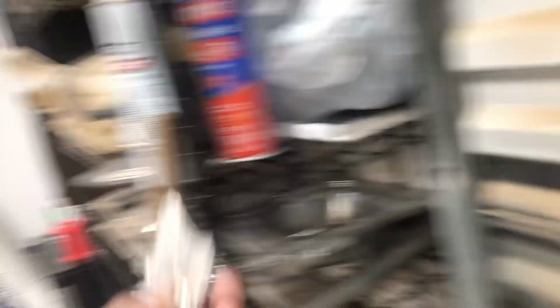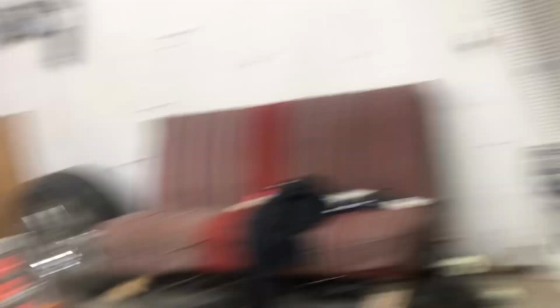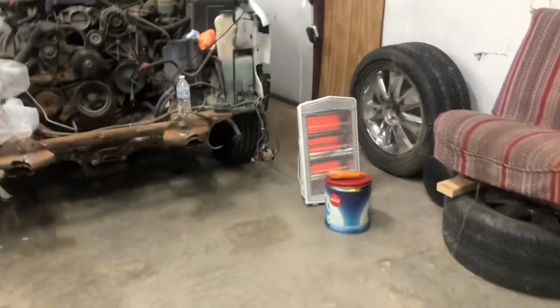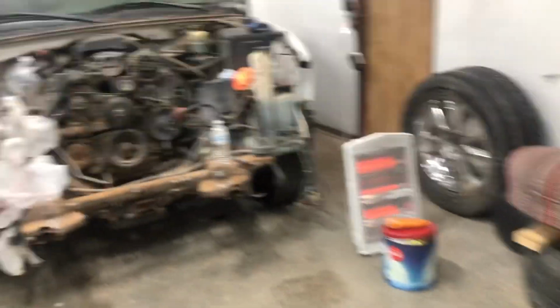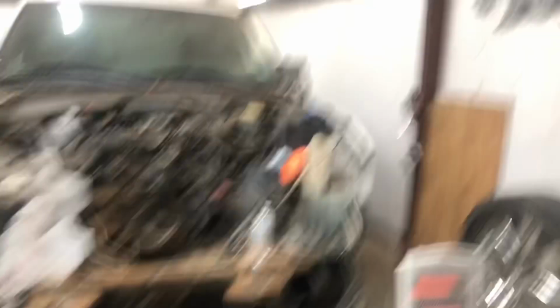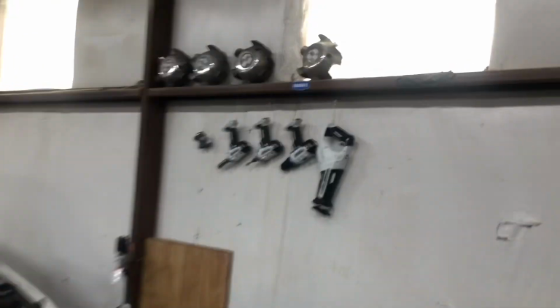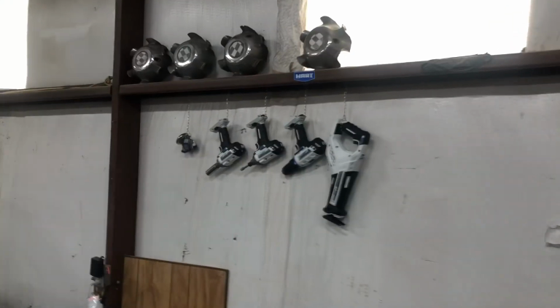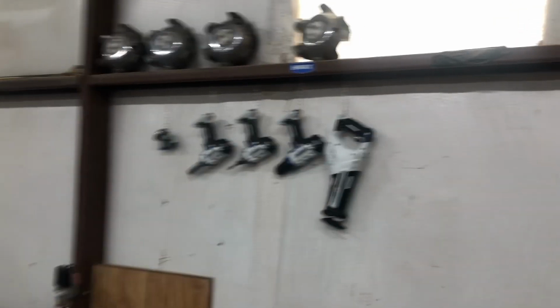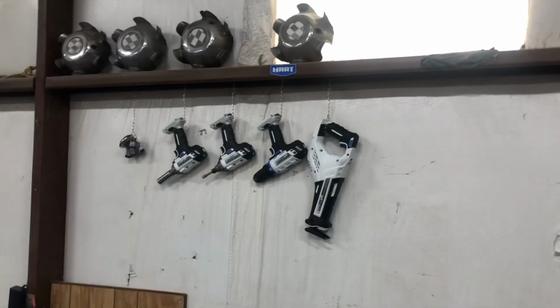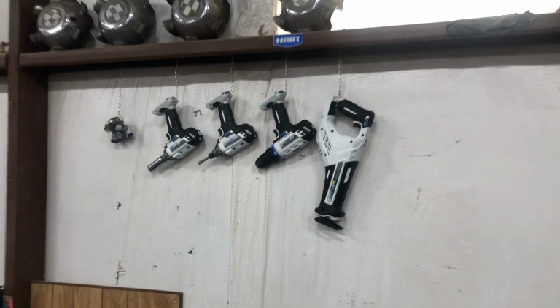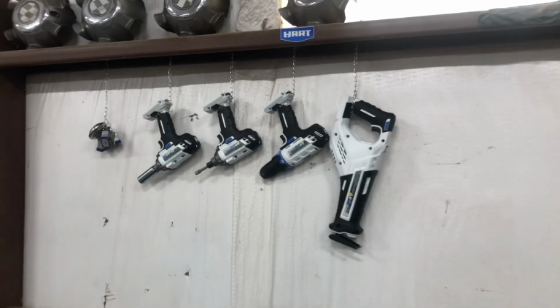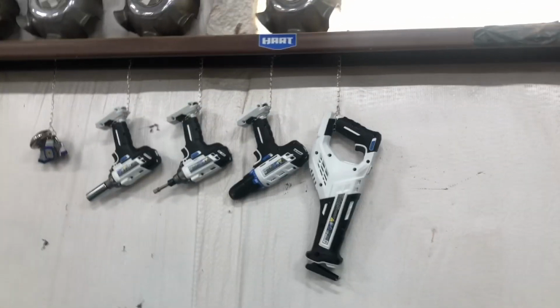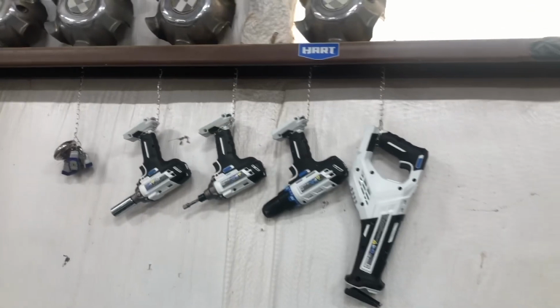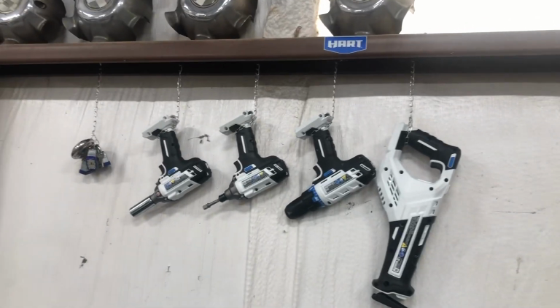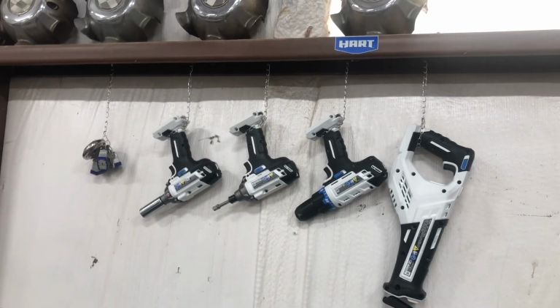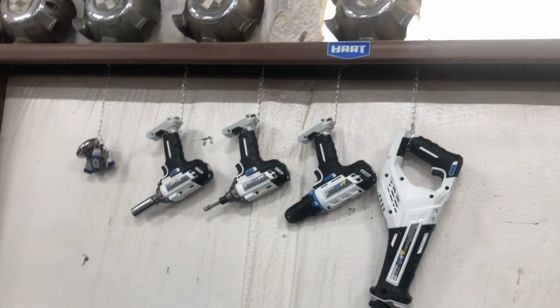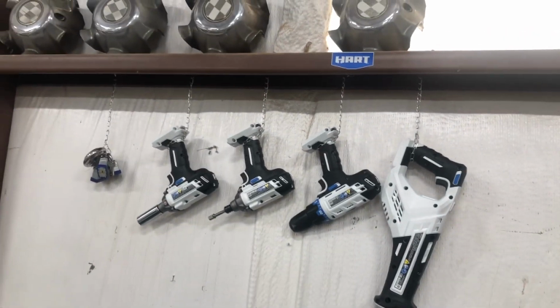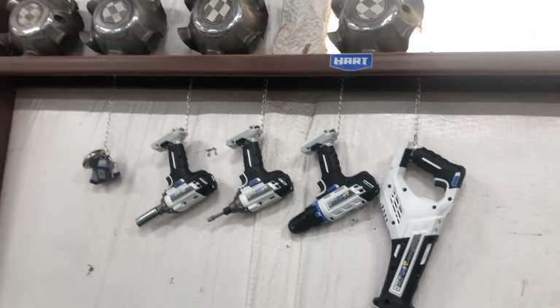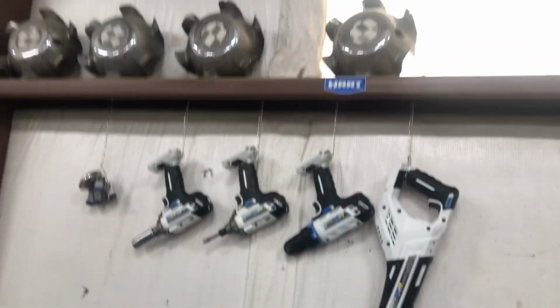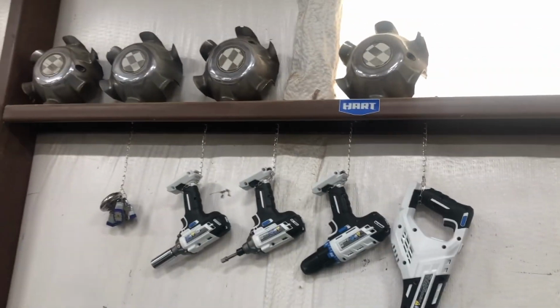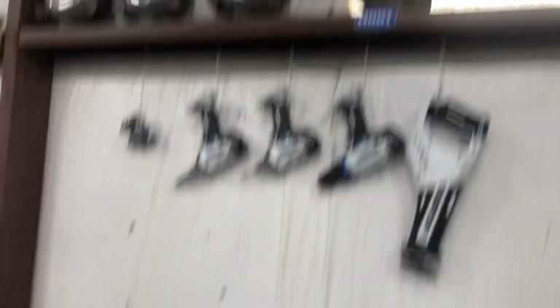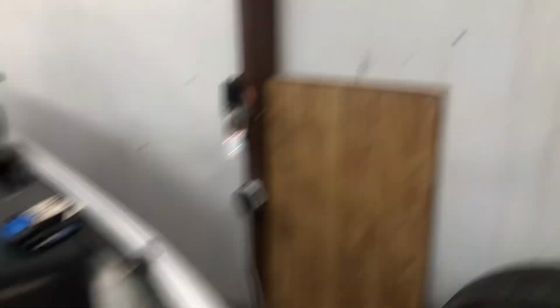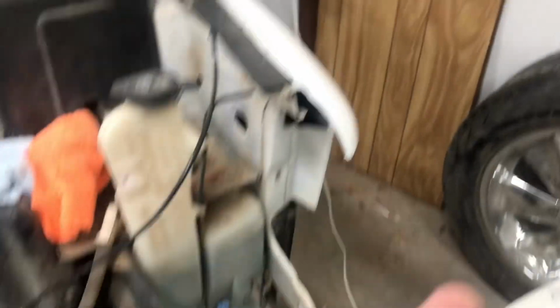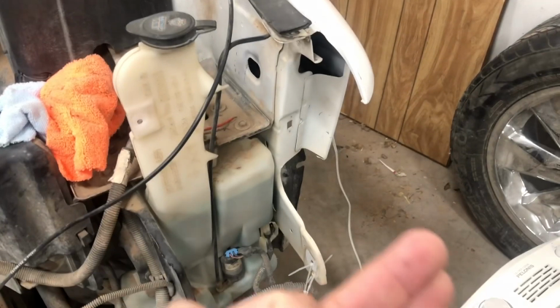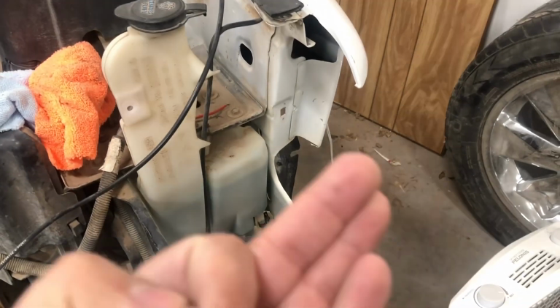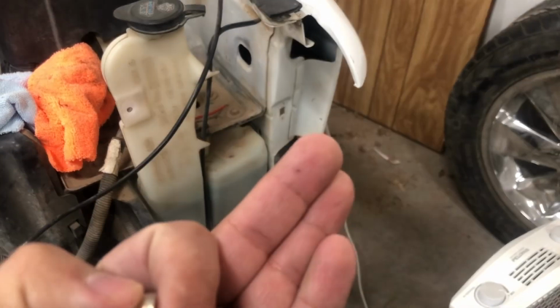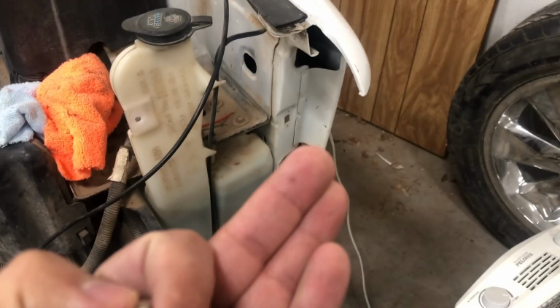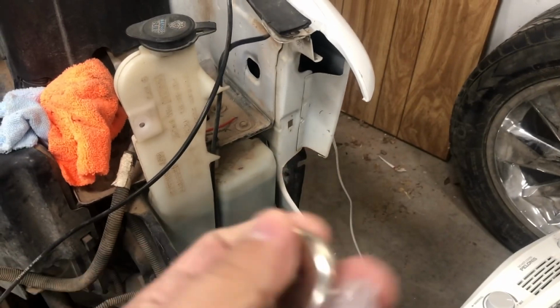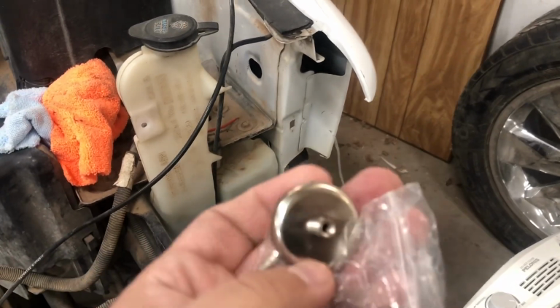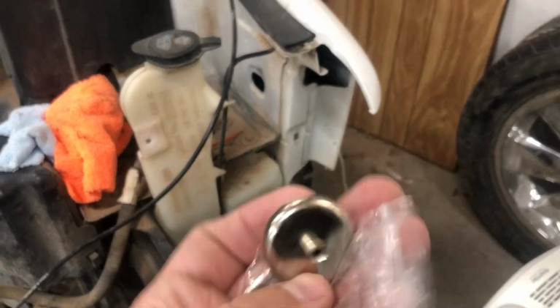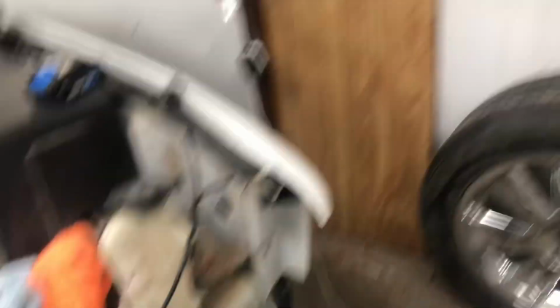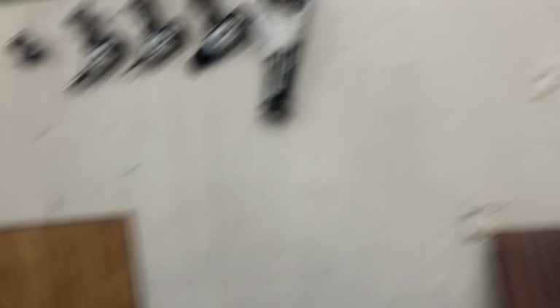Yesterday I was in here cleaning up and I was using these magnetic hangers. One caught and actually pinched me — these things are pretty strong.